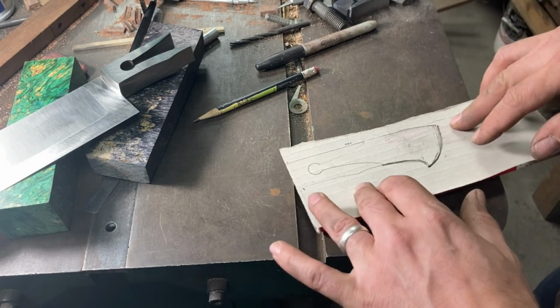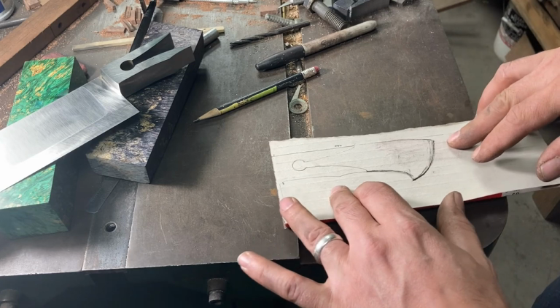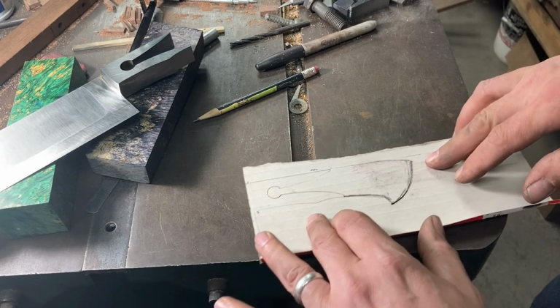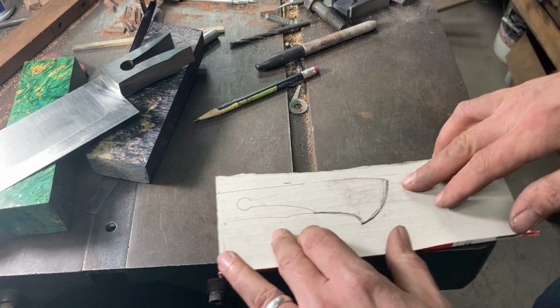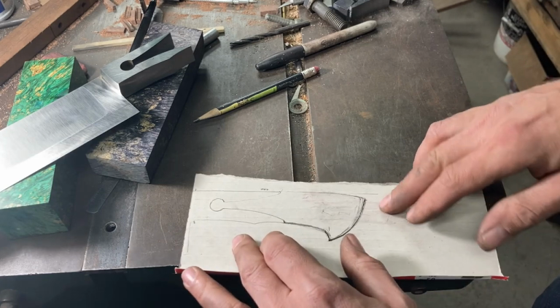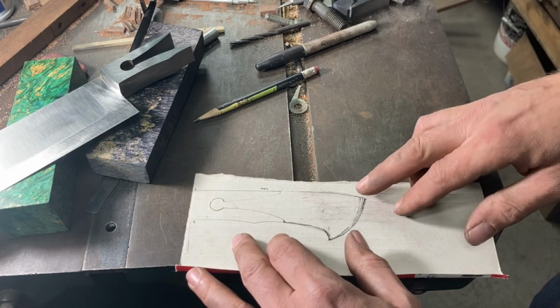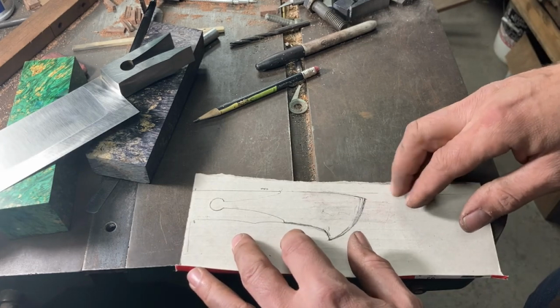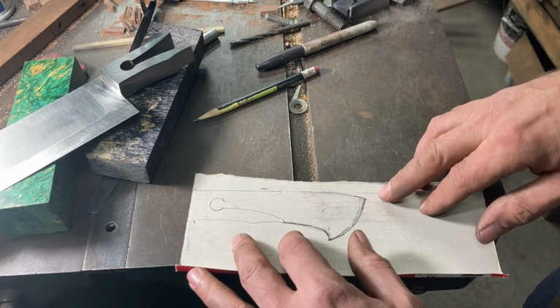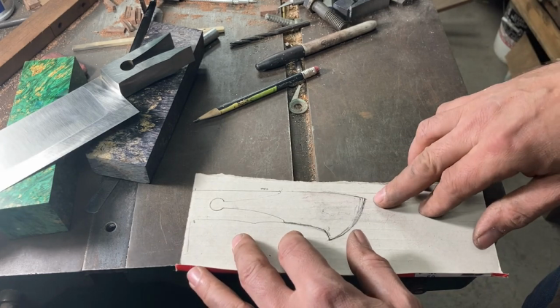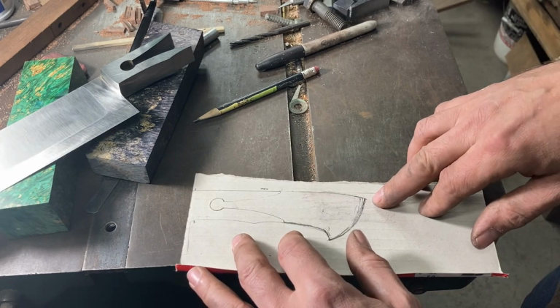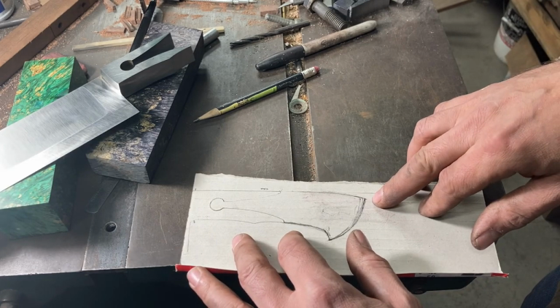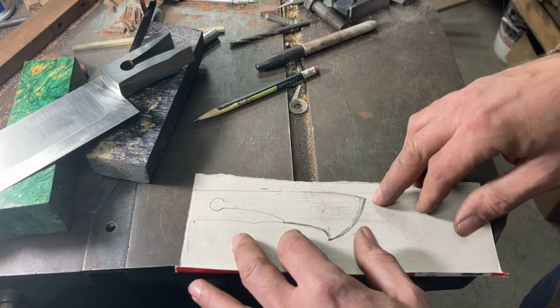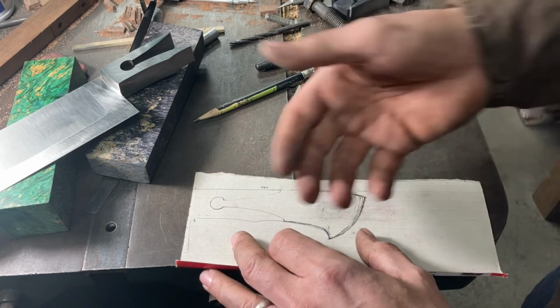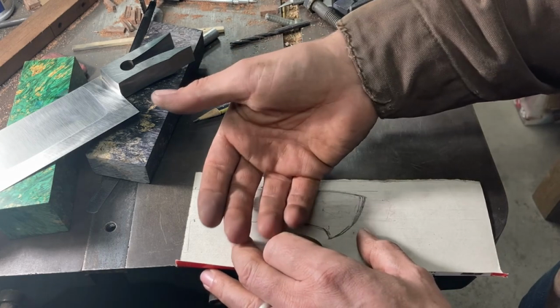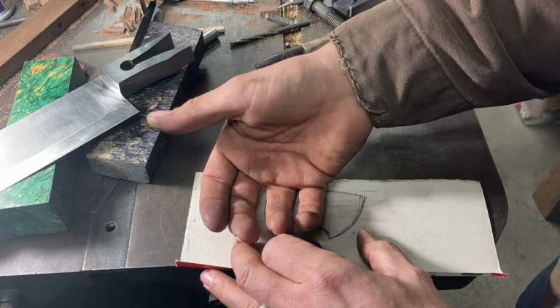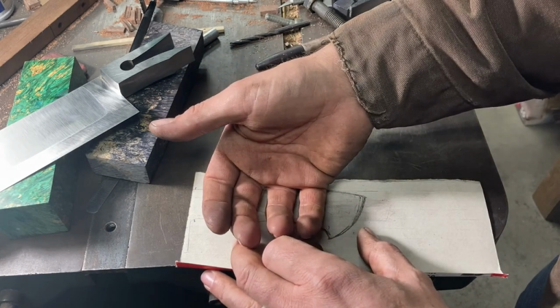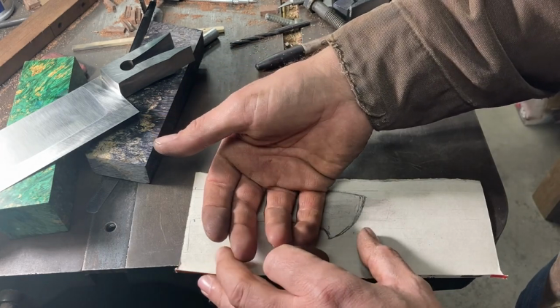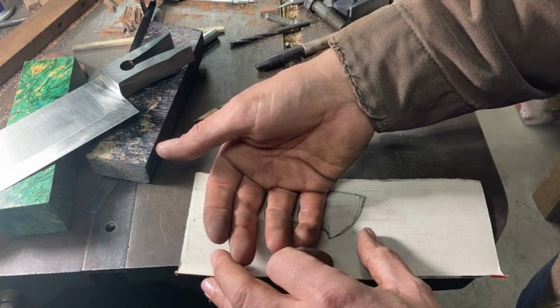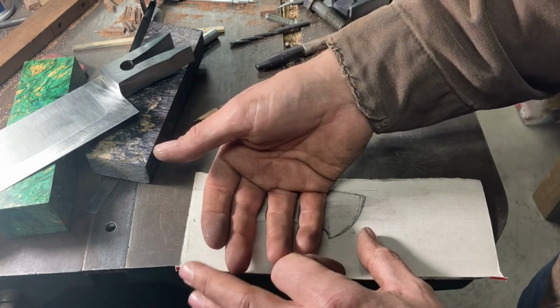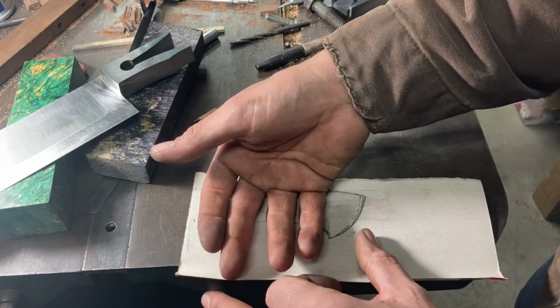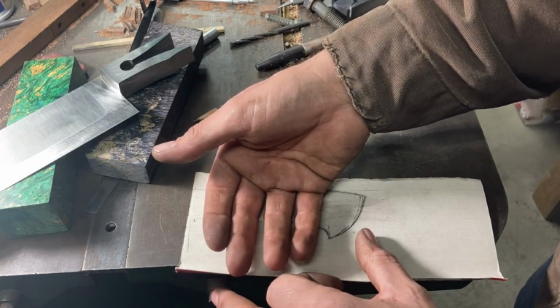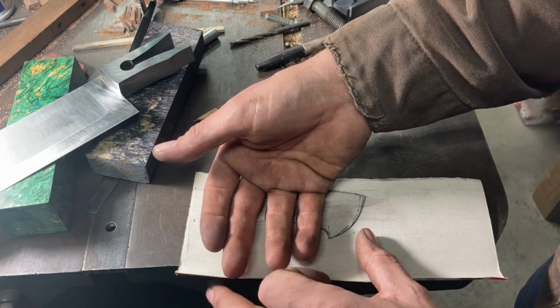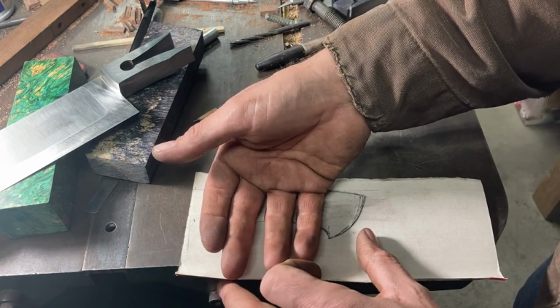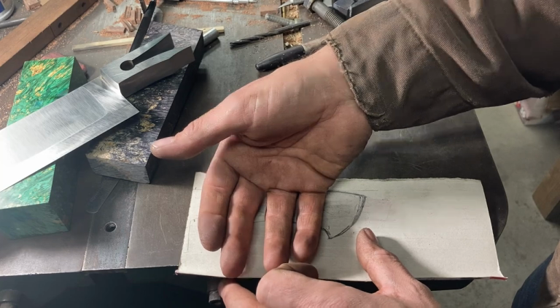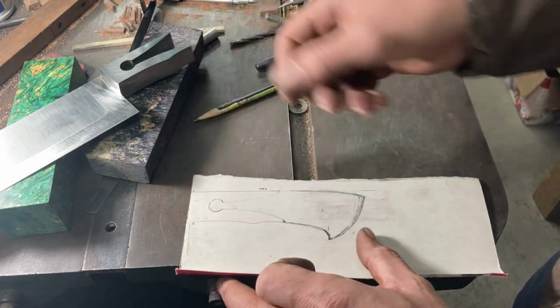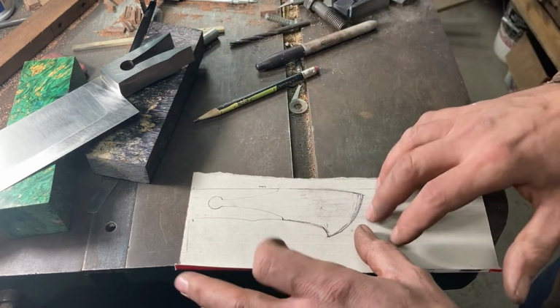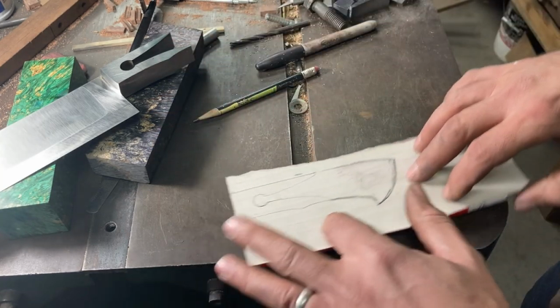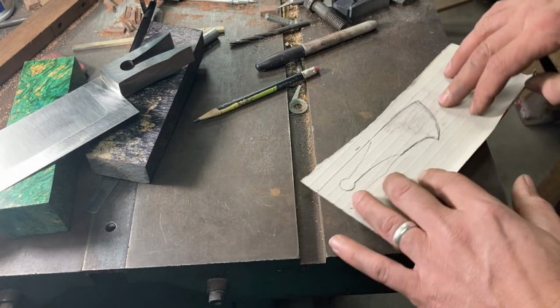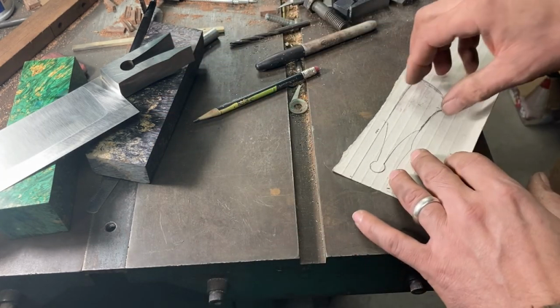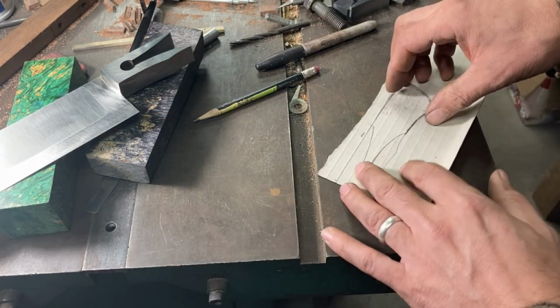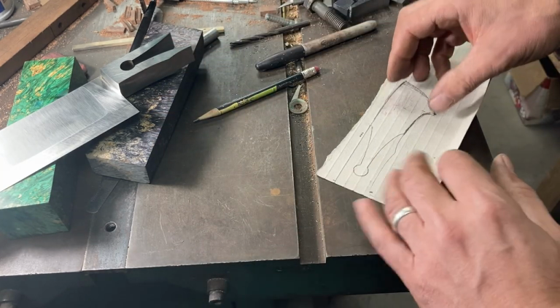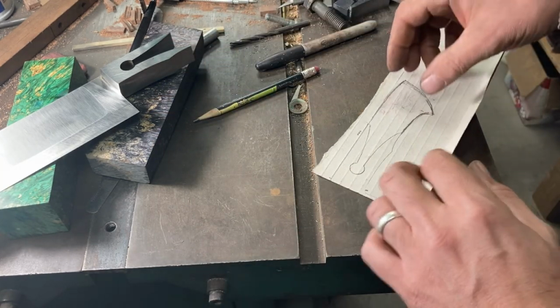I finished drawing the handle — a nice little hook kind of a drop and then a long heel on the handle. It's big enough for a ninja turtle grip for someone with a hand a little bit bigger than my own, so that's a good baseline for the handle.